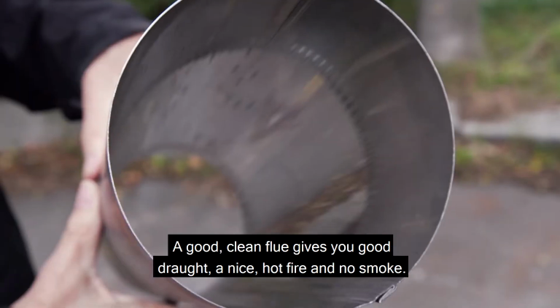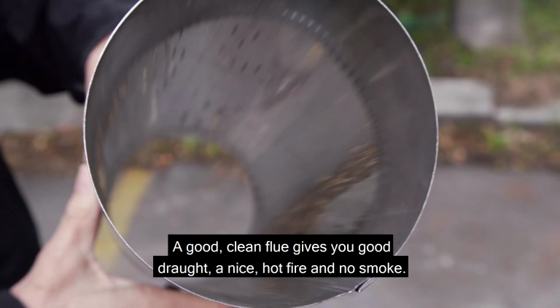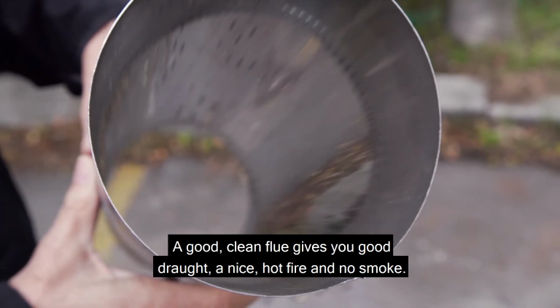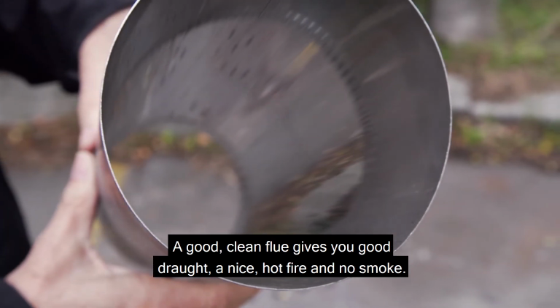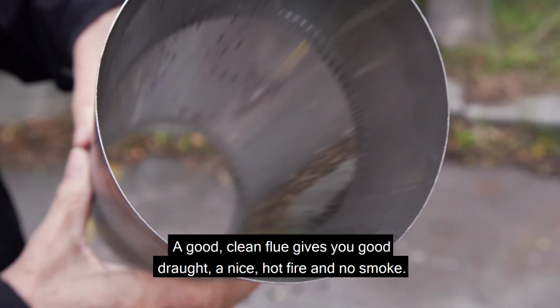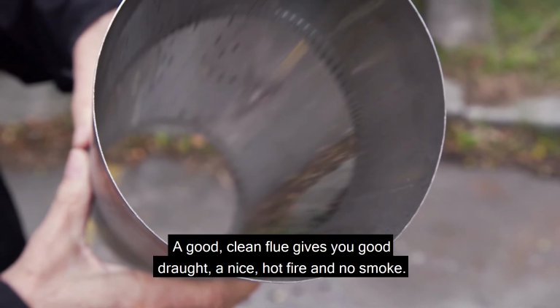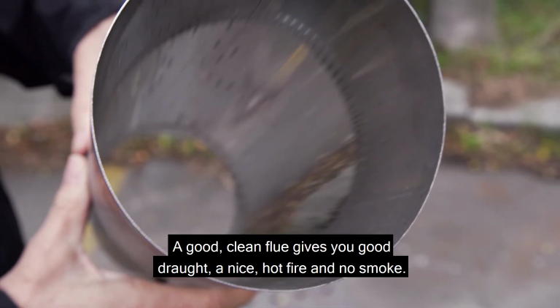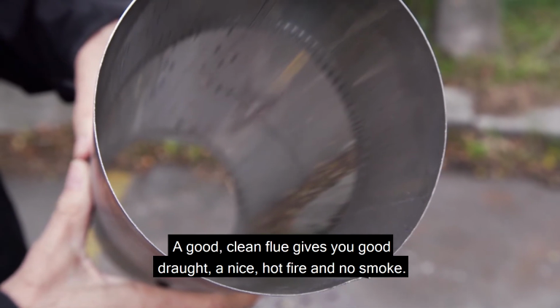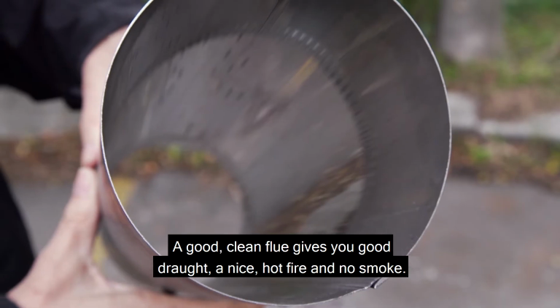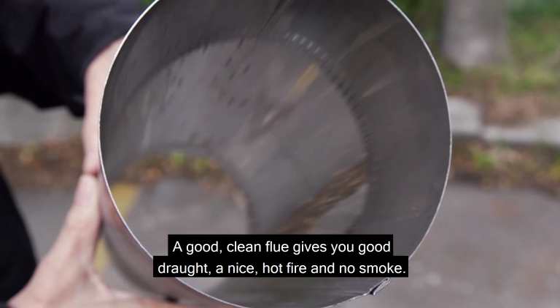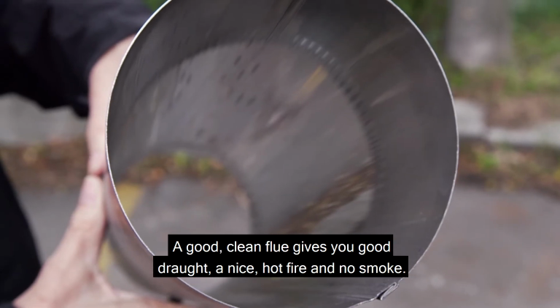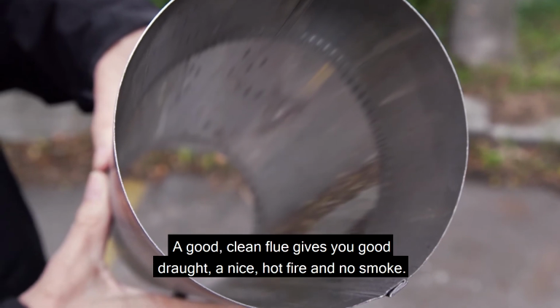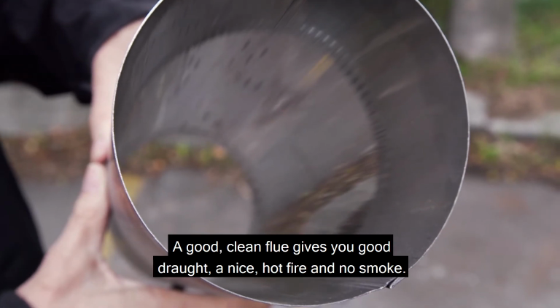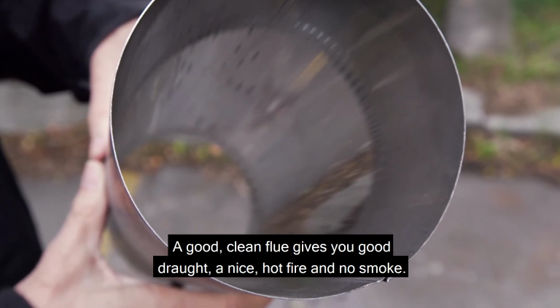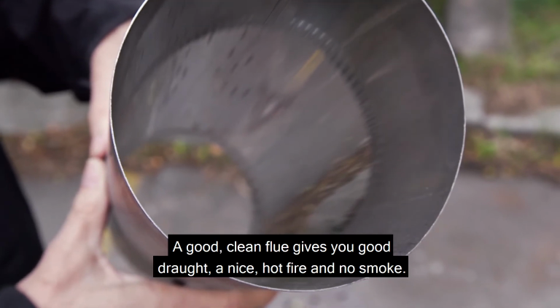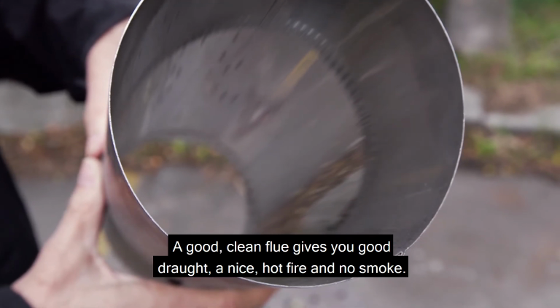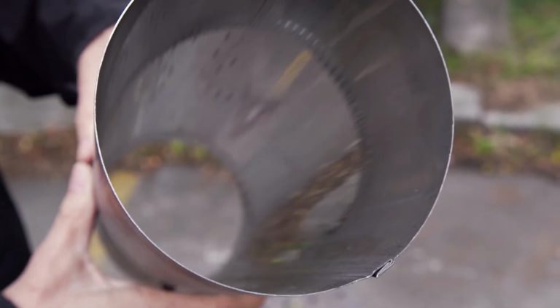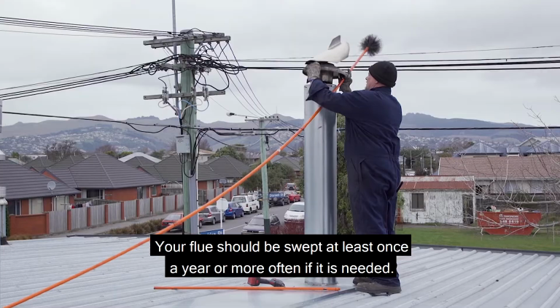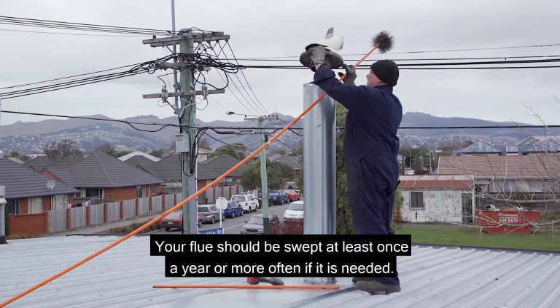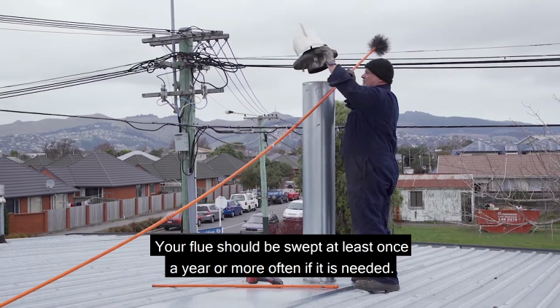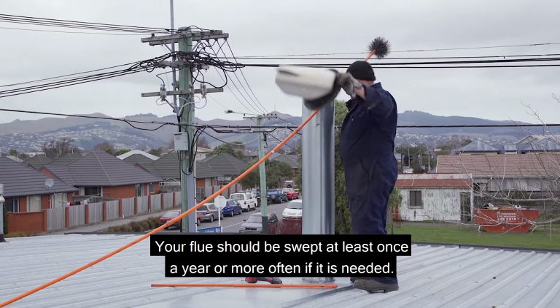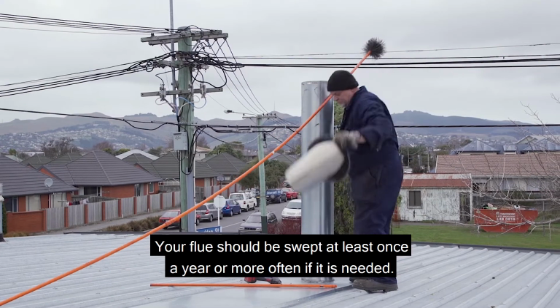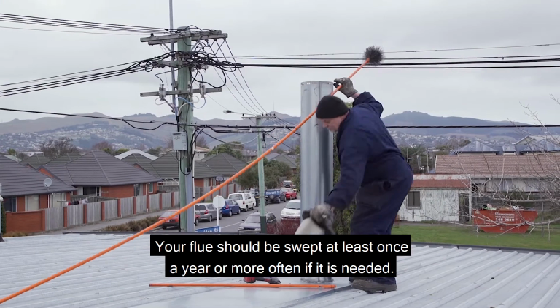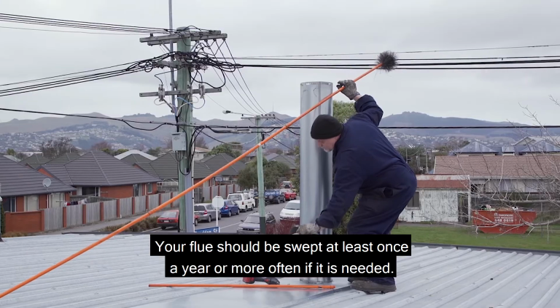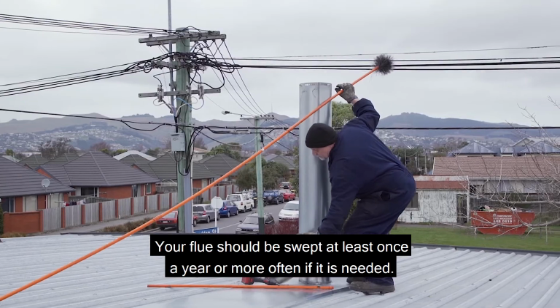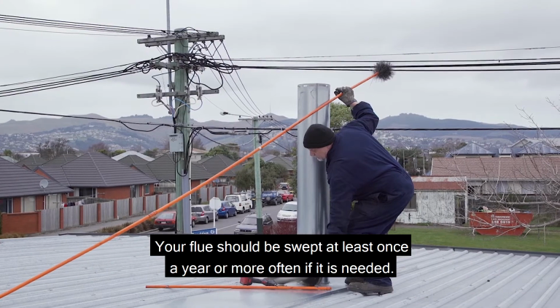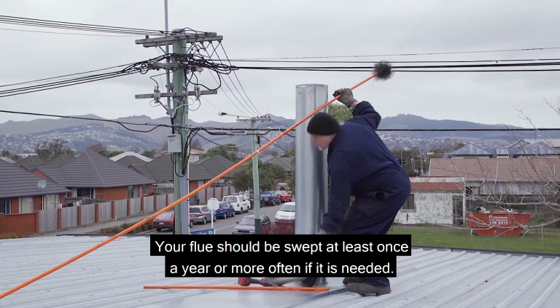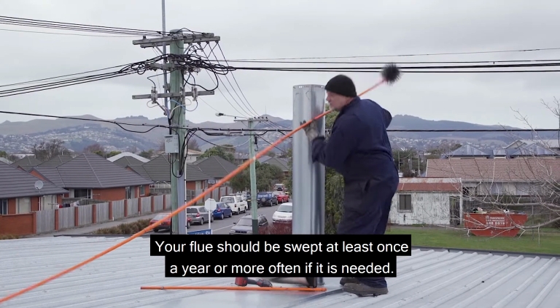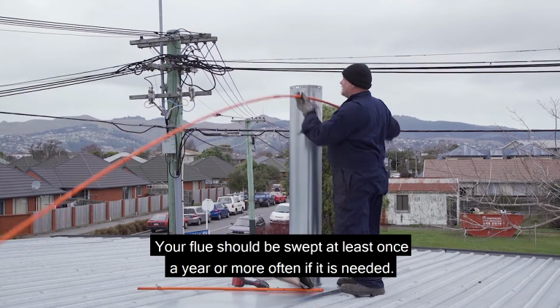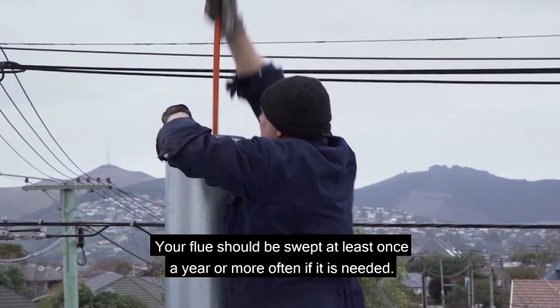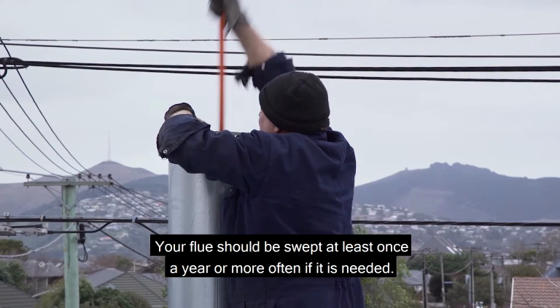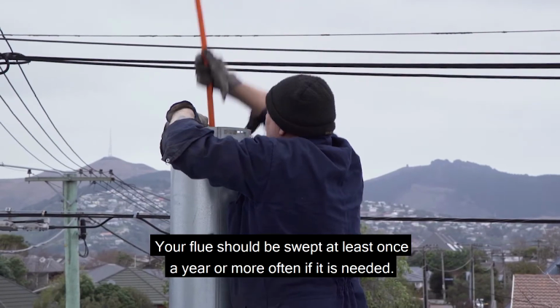A good clean flue gives you good draft and a nice hot fire and no smoke. Your flue should be swept at least once a year, or more often if needed.